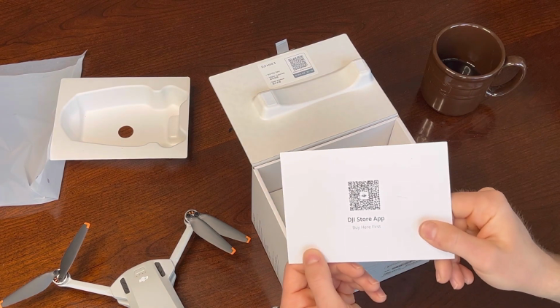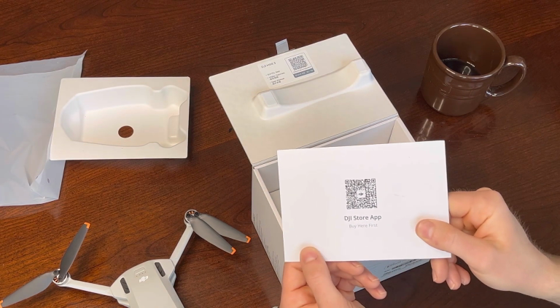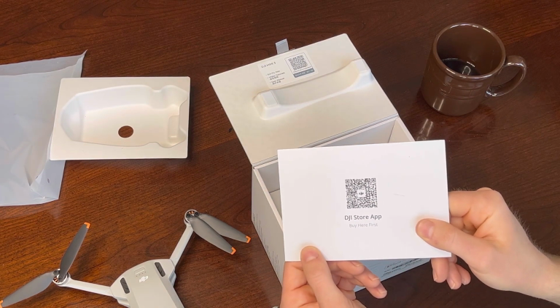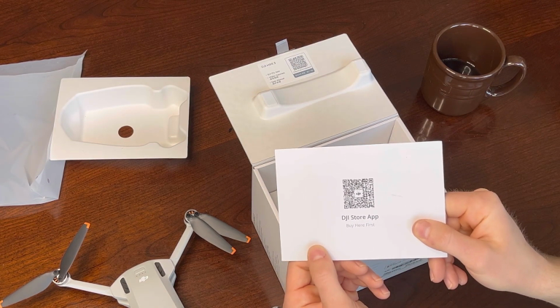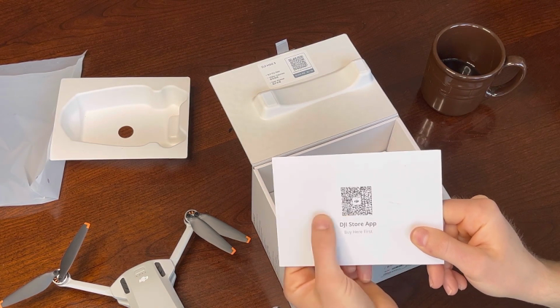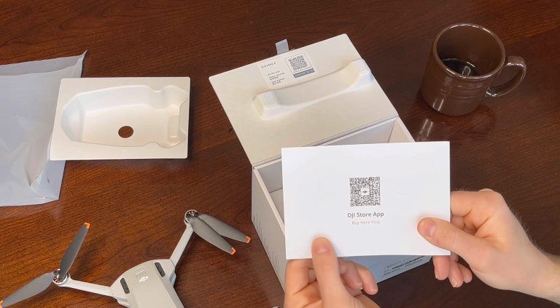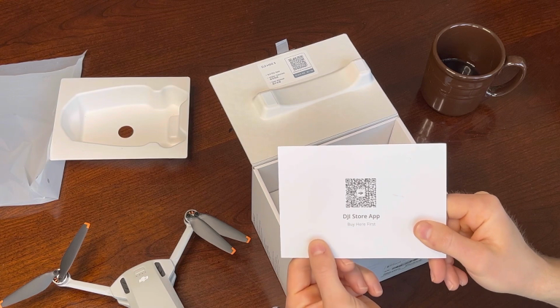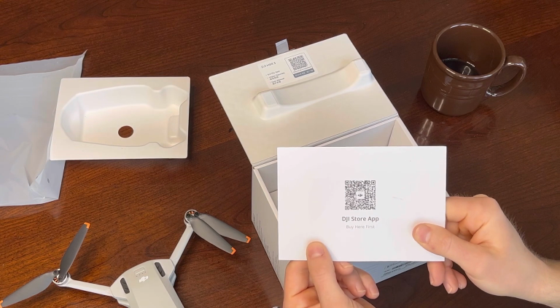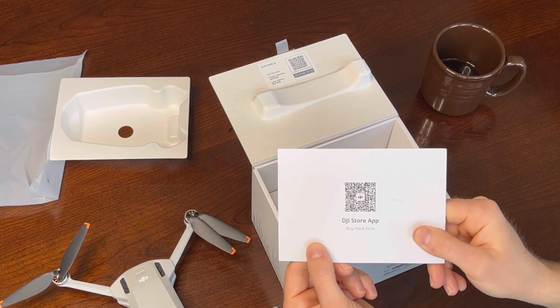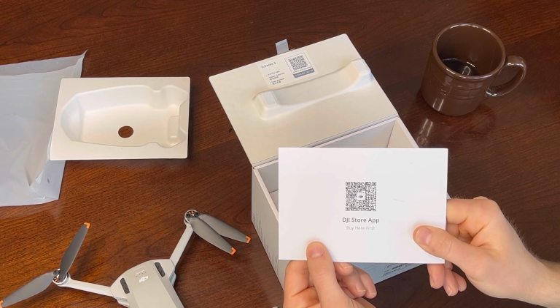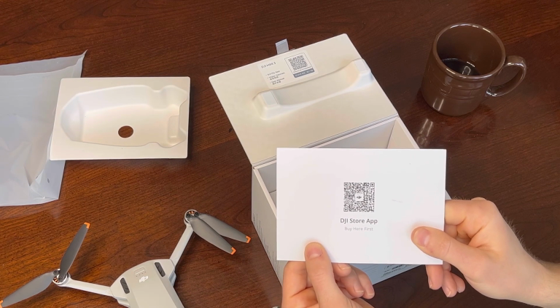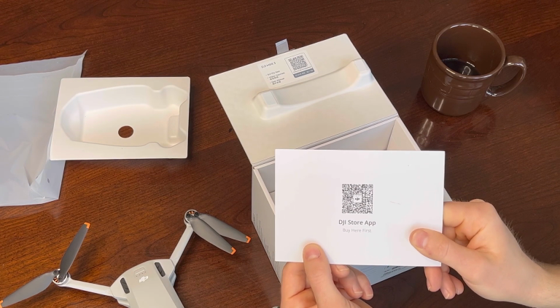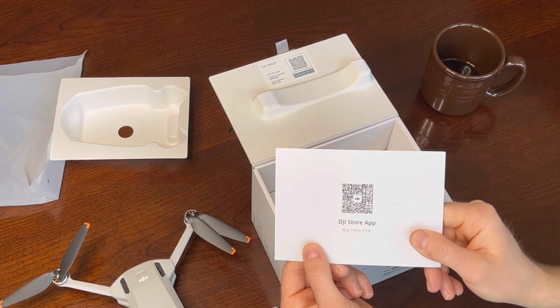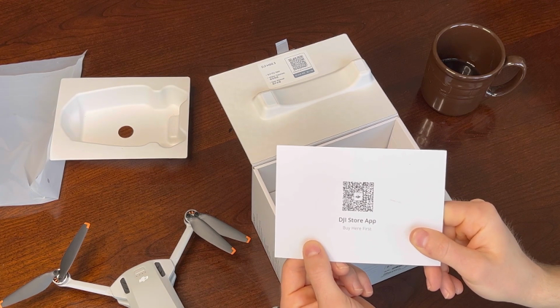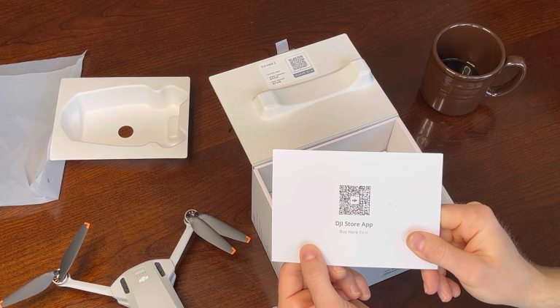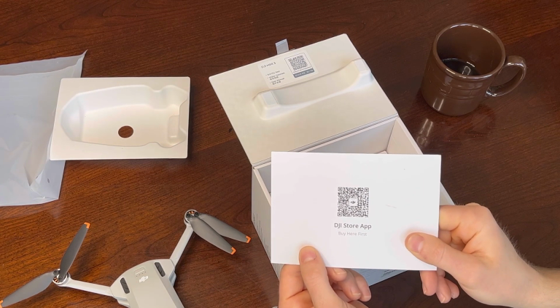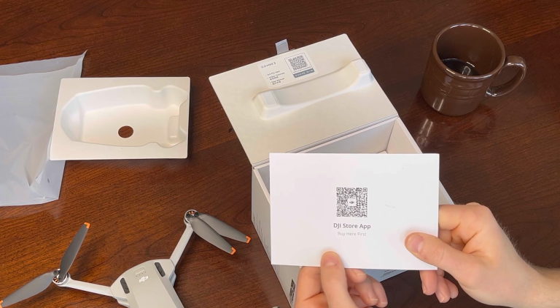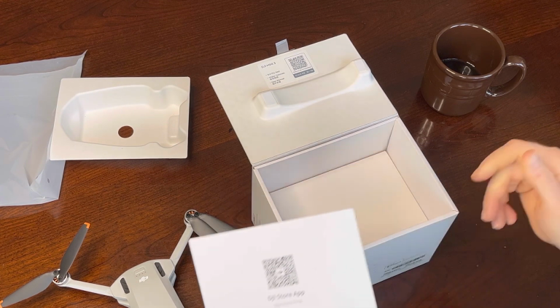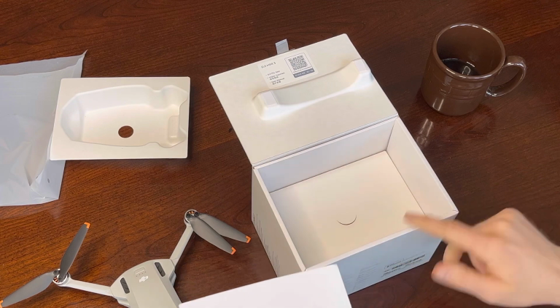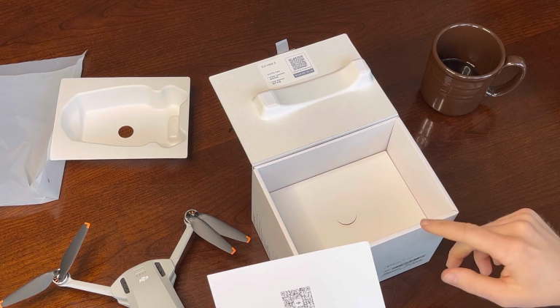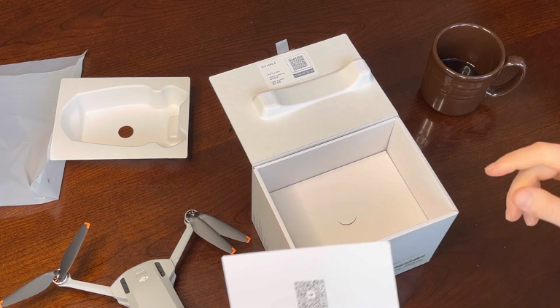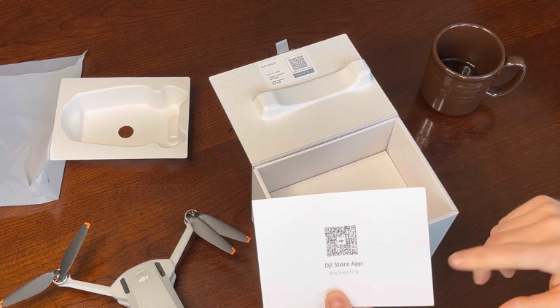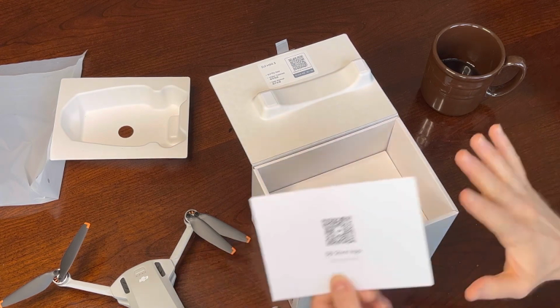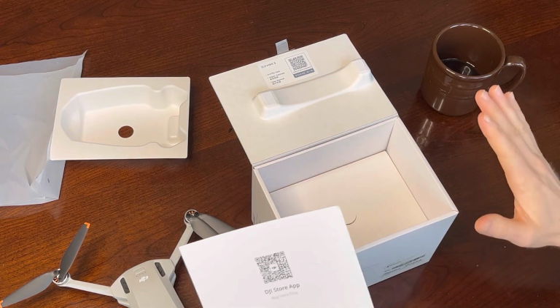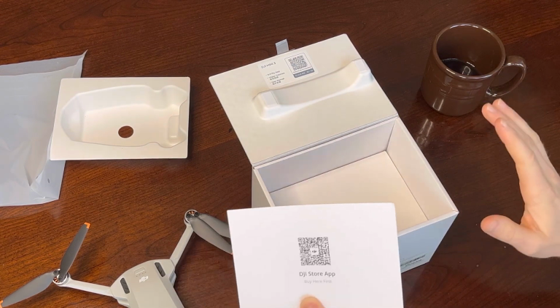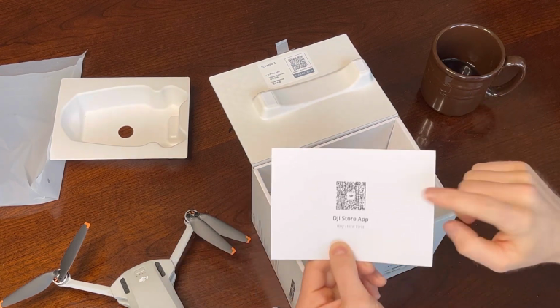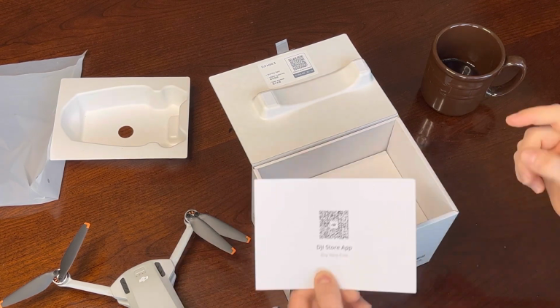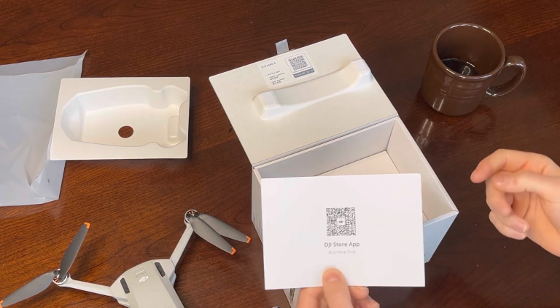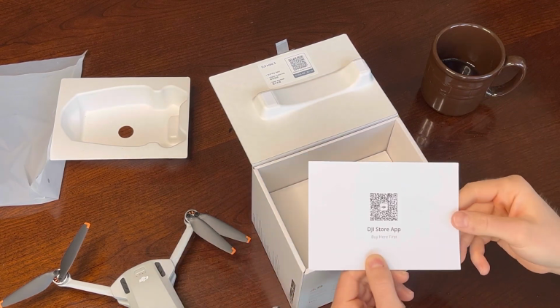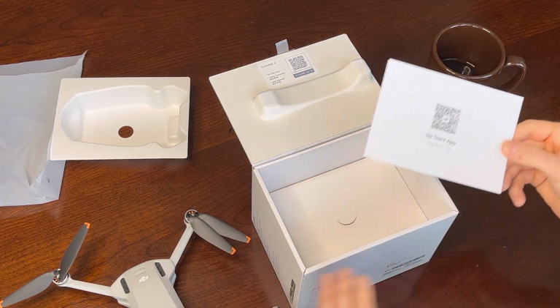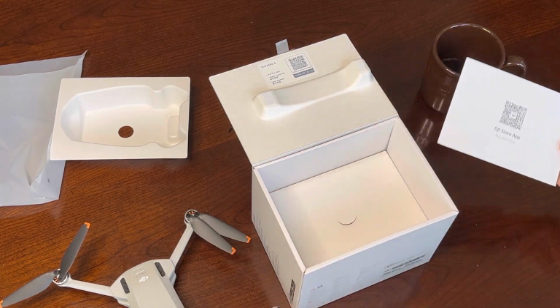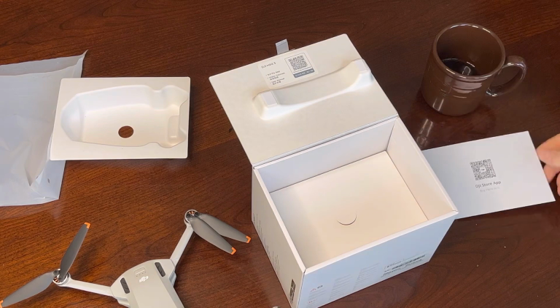It comes with a QR code so you can get the app downloaded. As soon as you get this package — if not even before — download the app. That way you're all ready to go once you get it.